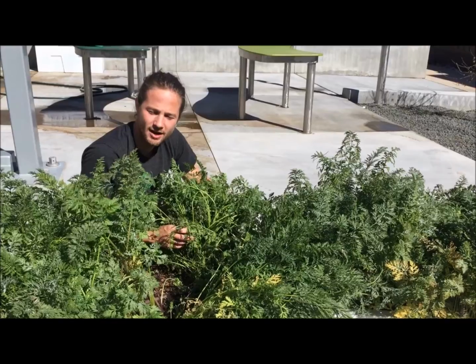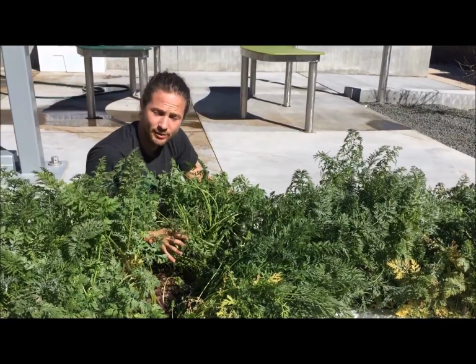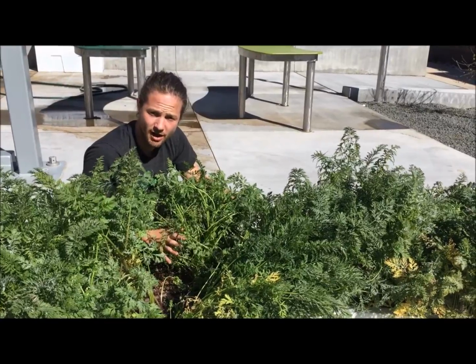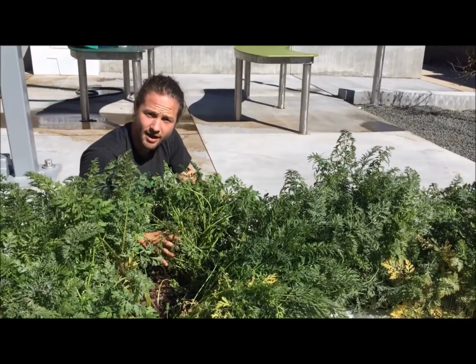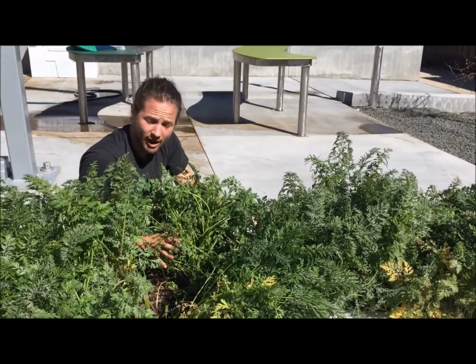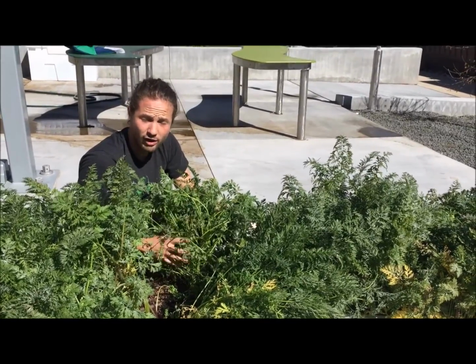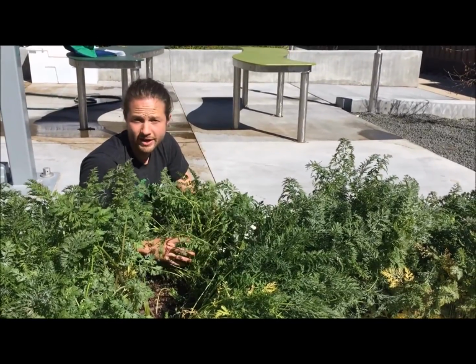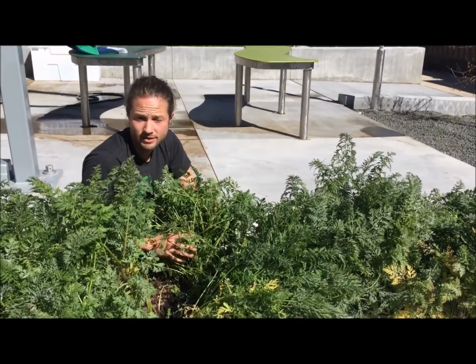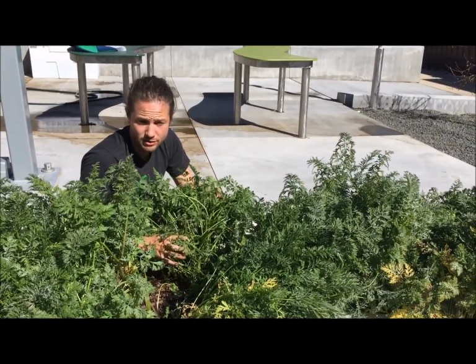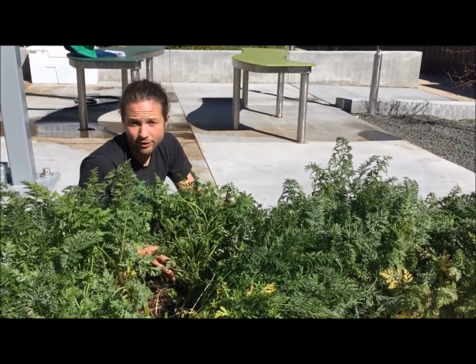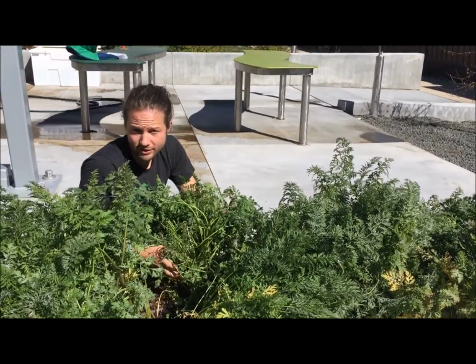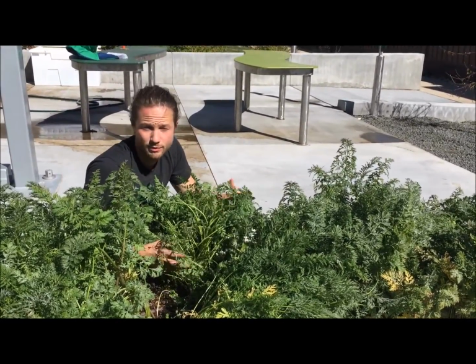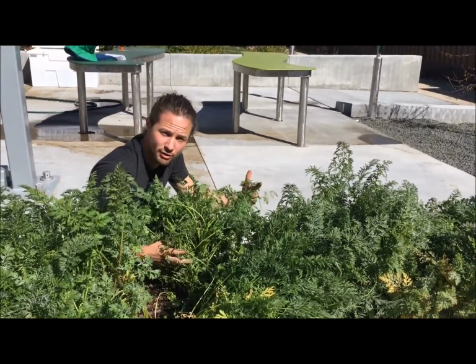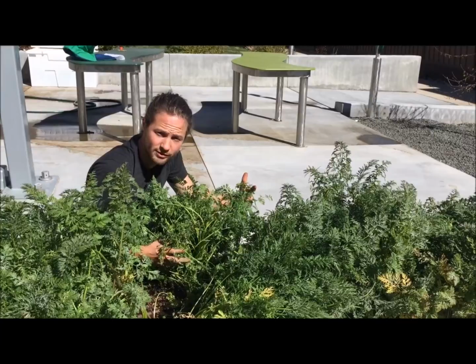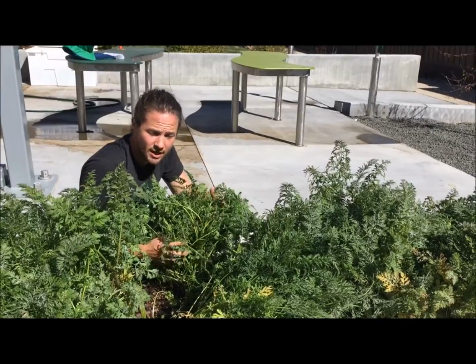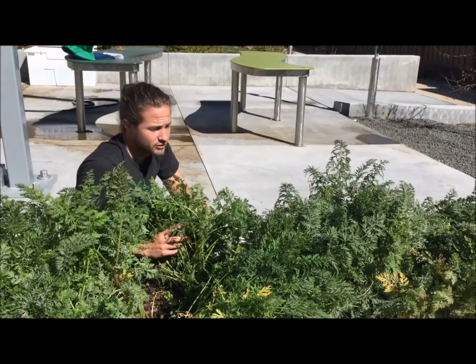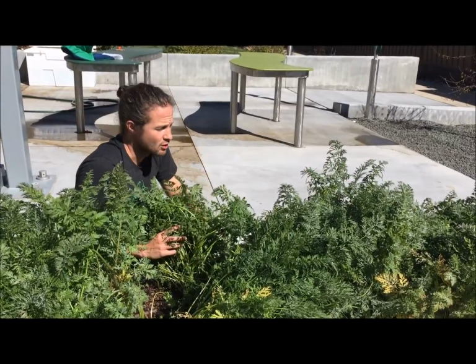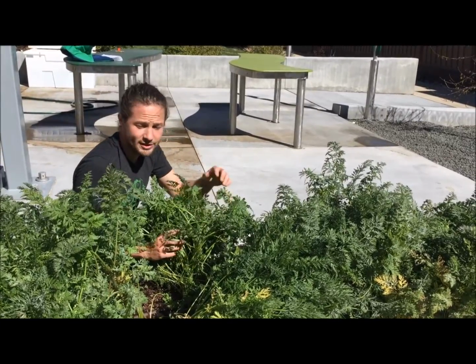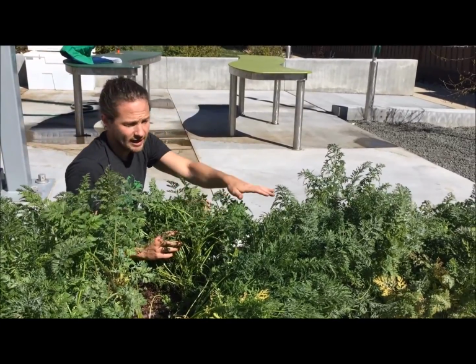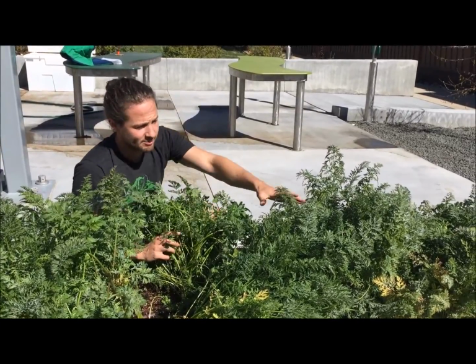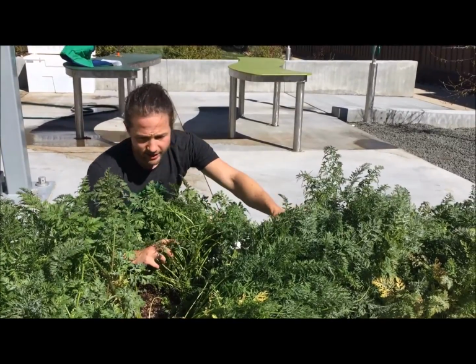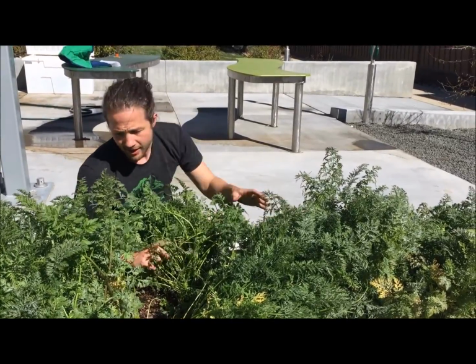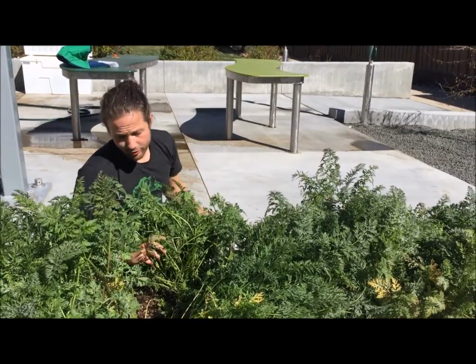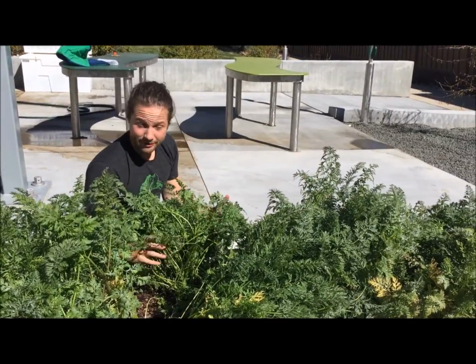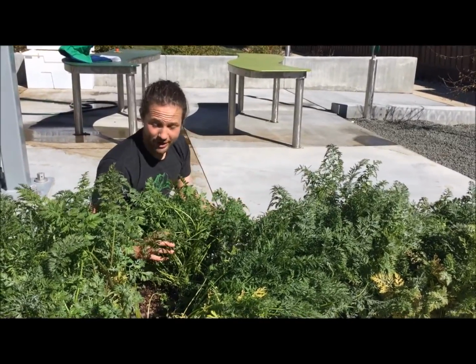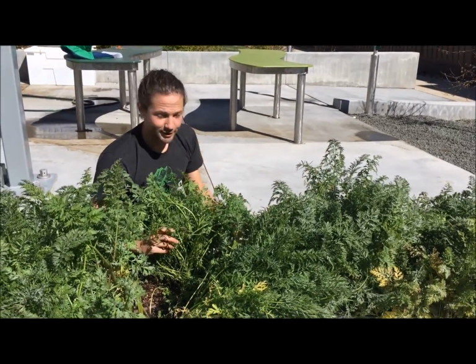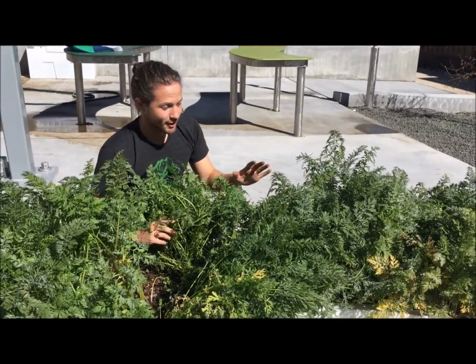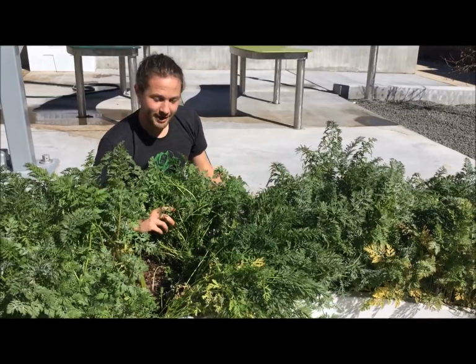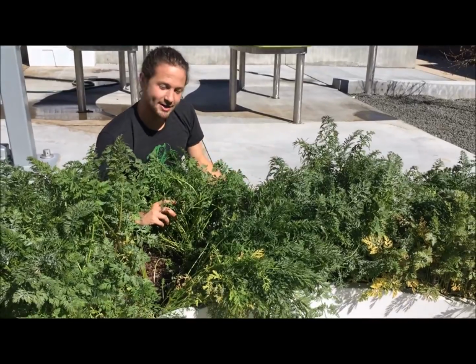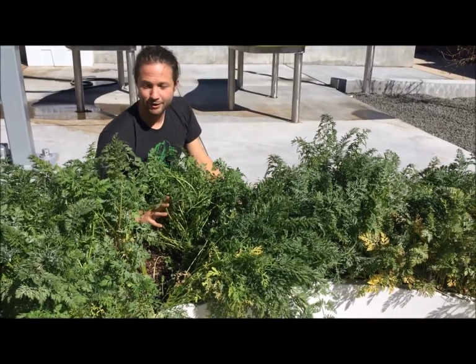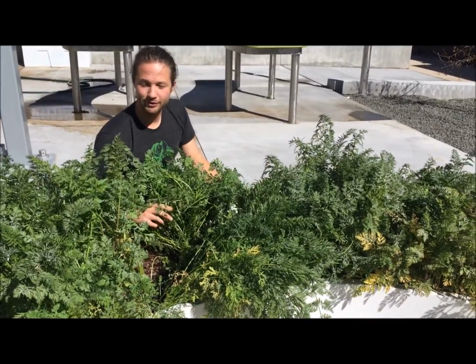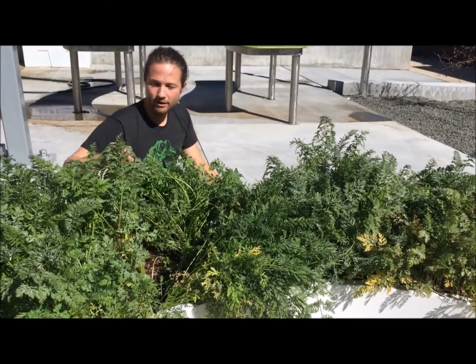Today I wanted to talk about harvesting carrots — how you can harvest your carrots when you know that they're ready. Right now I'm standing behind a pretty bountiful bed of carrots. We have a lot of carrots in here that are growing really well.